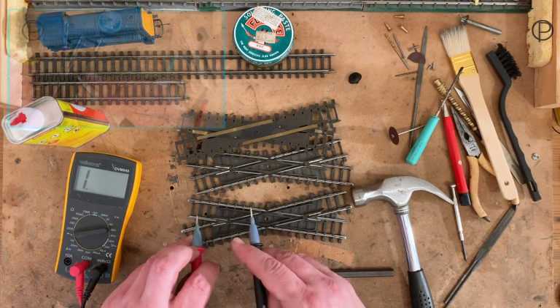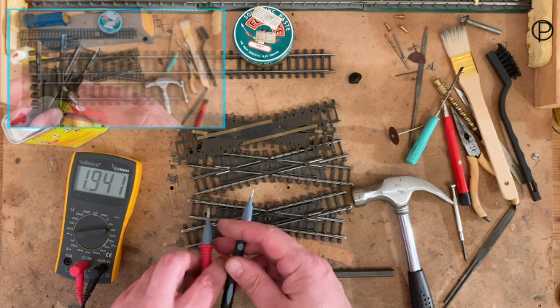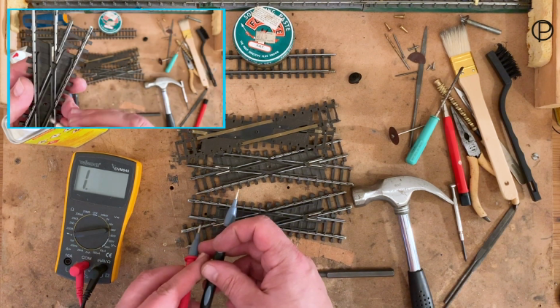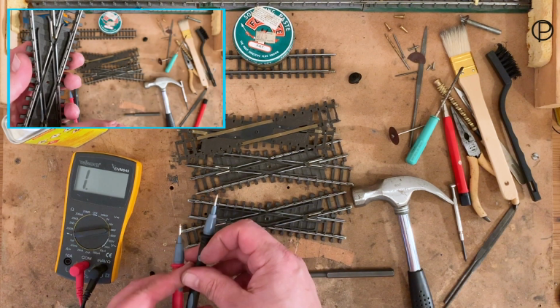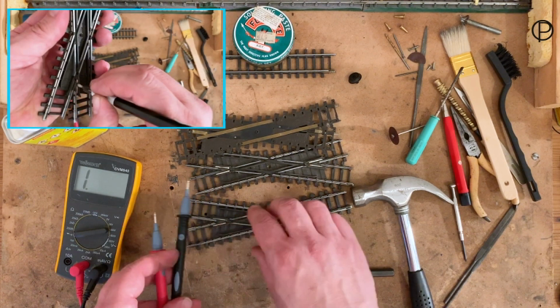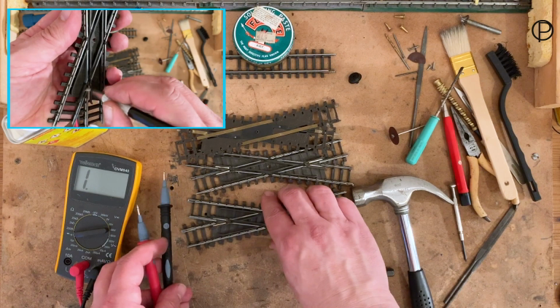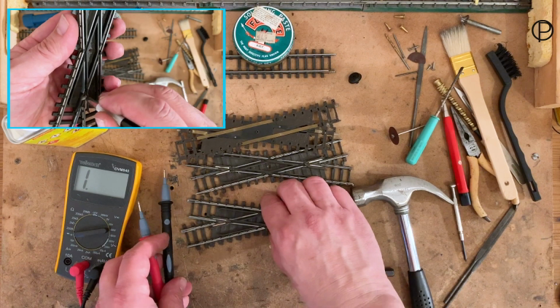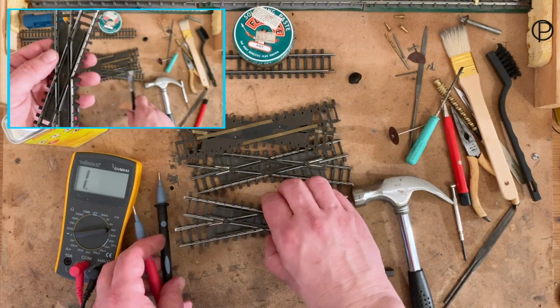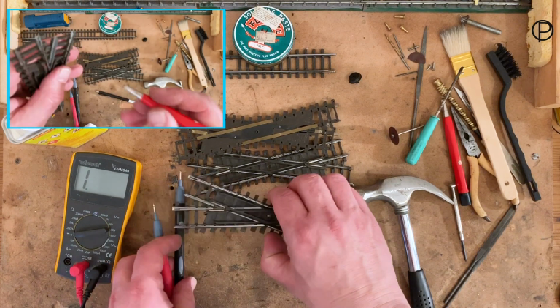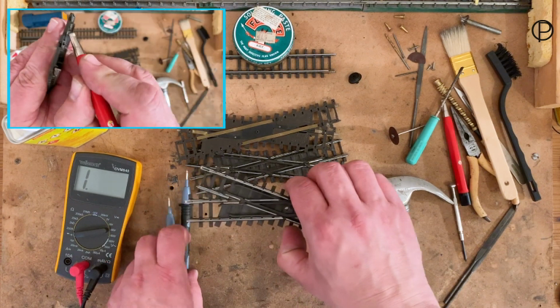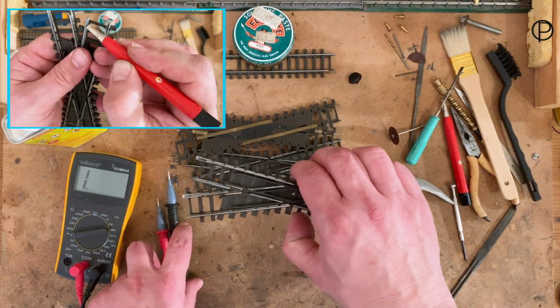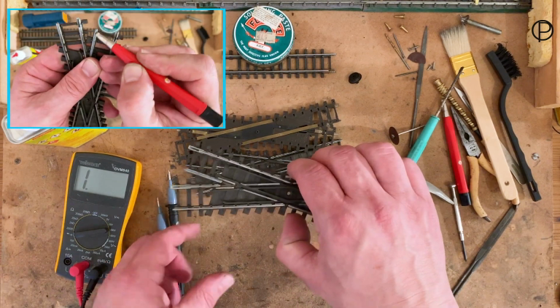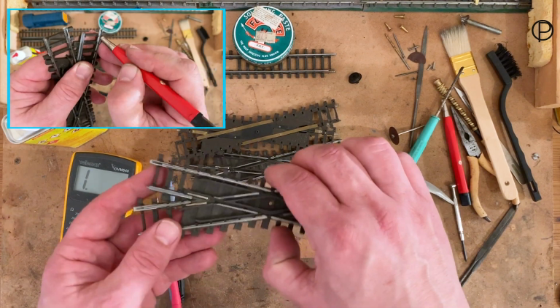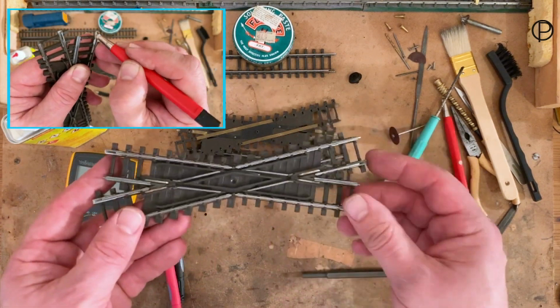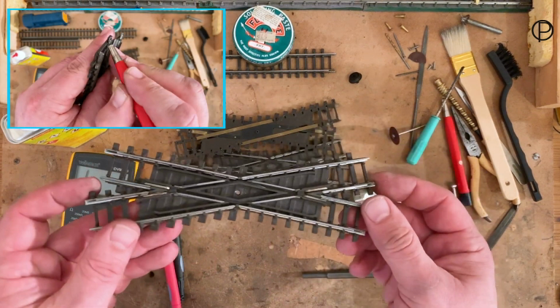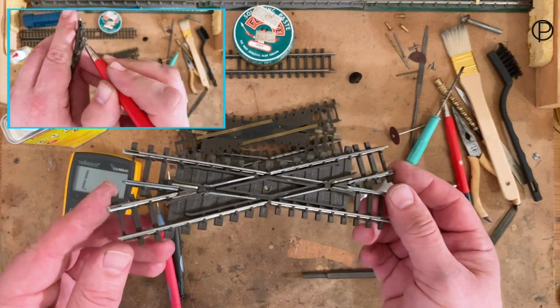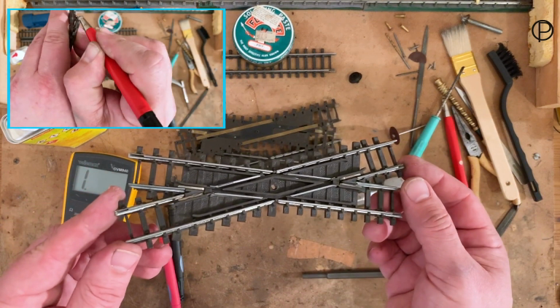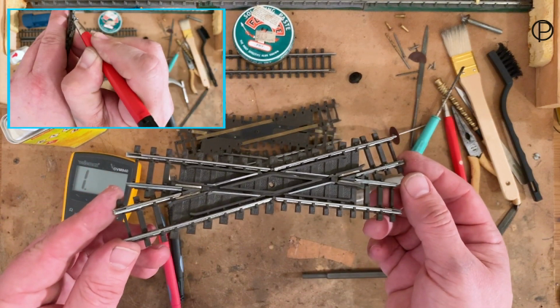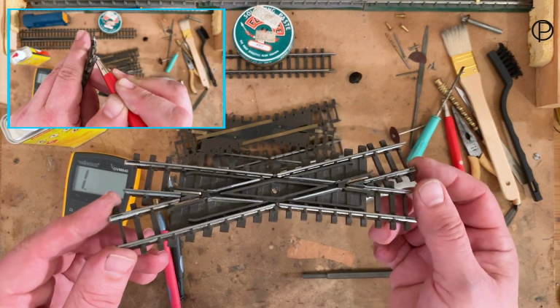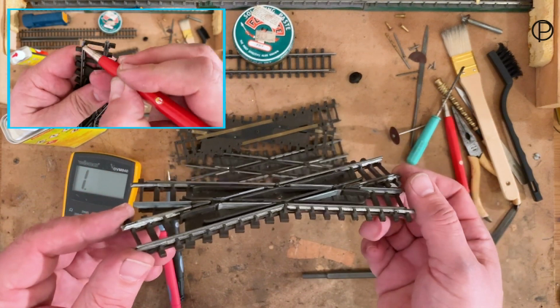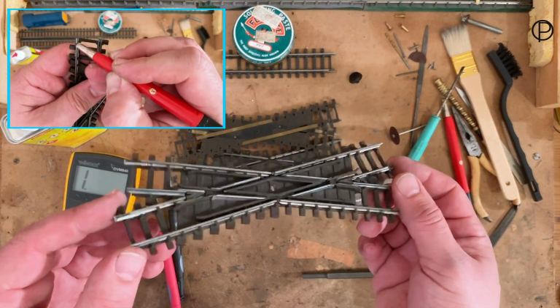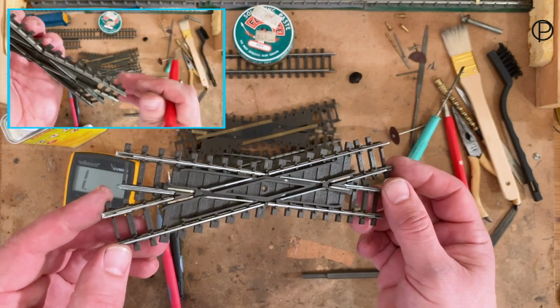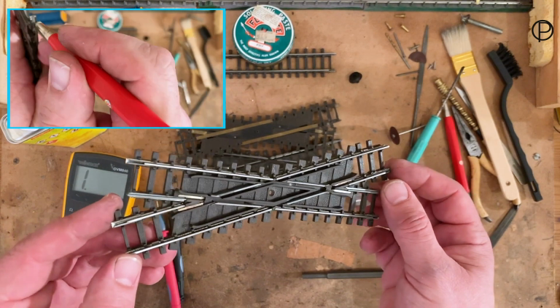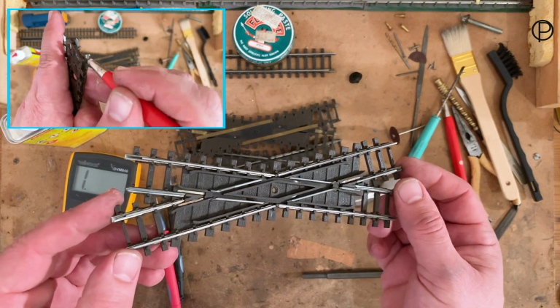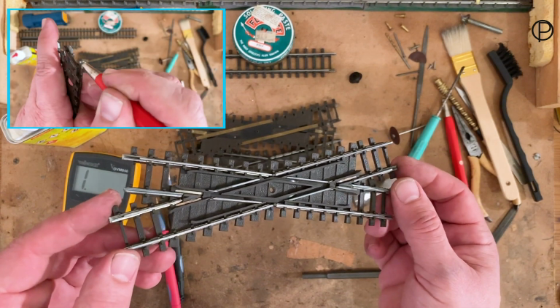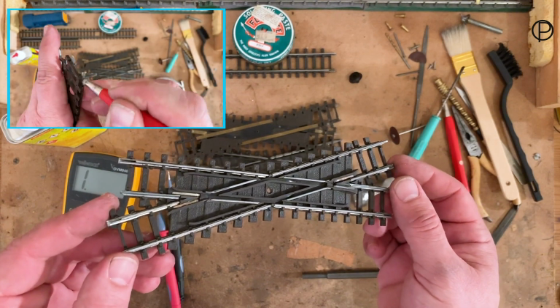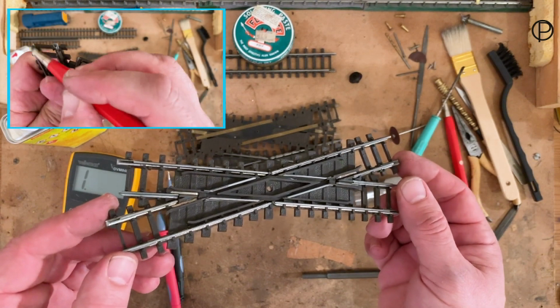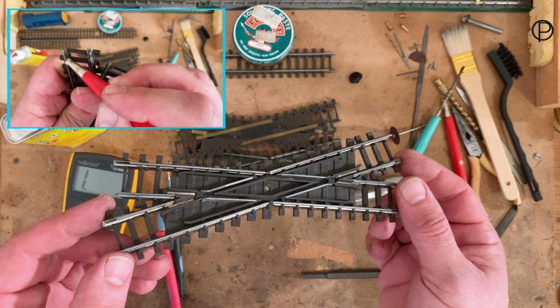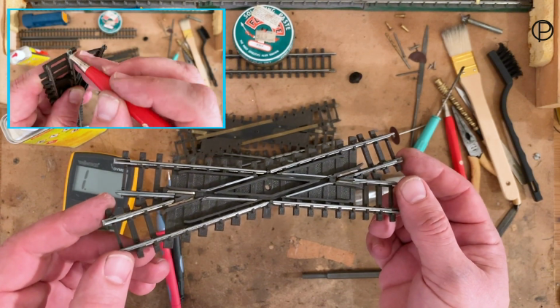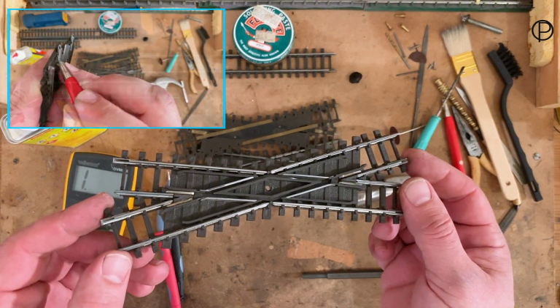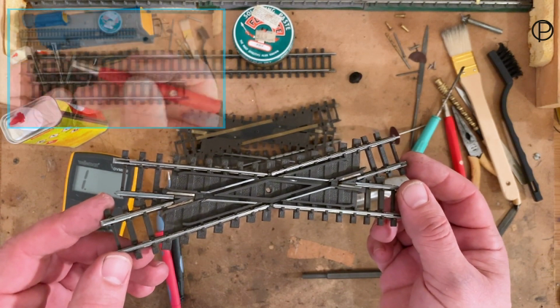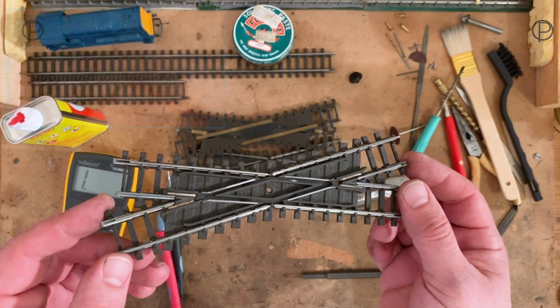So I think we'll just get that one back in and see if it all goes back together, and as I said we'll change a couple of point motors whilst we're at it.